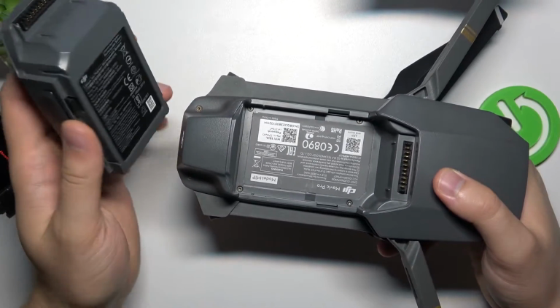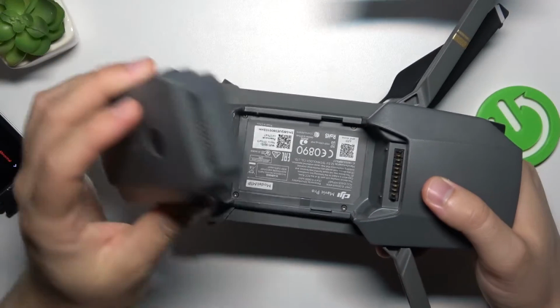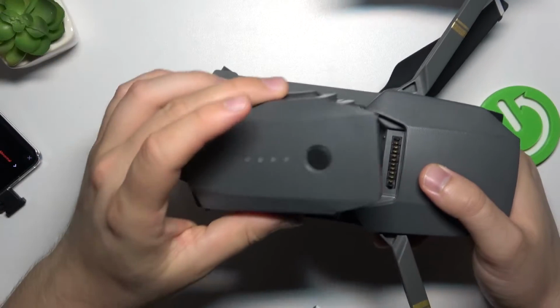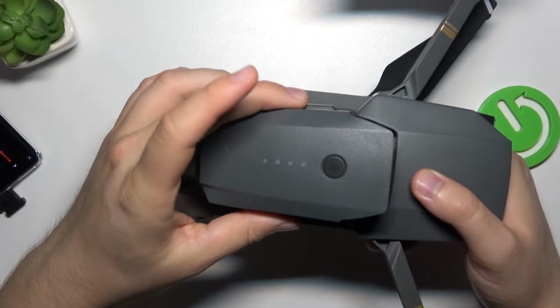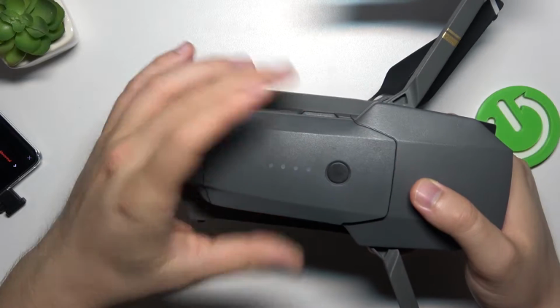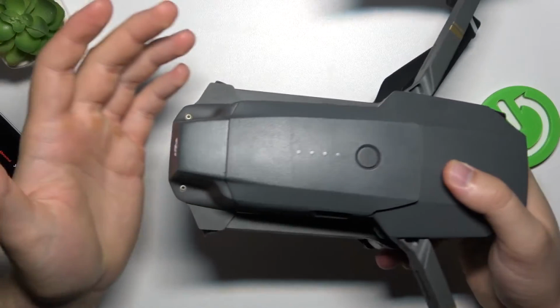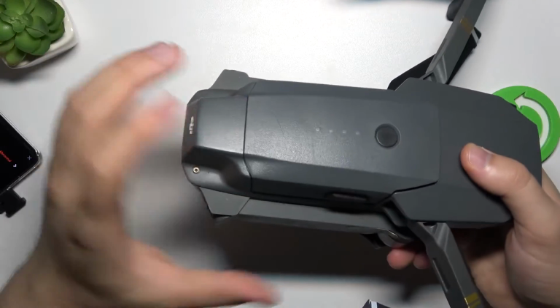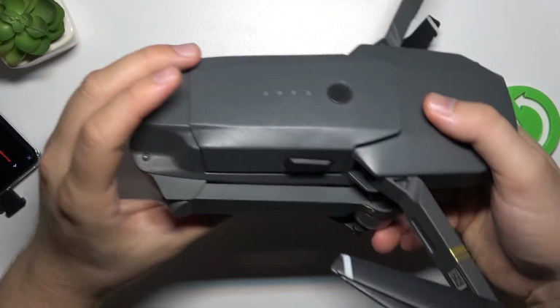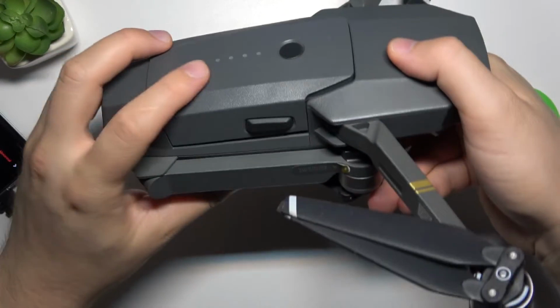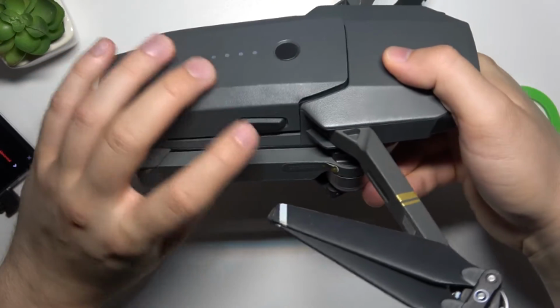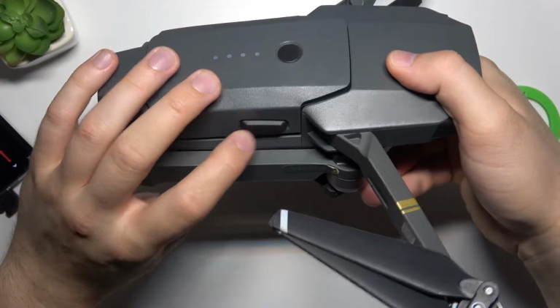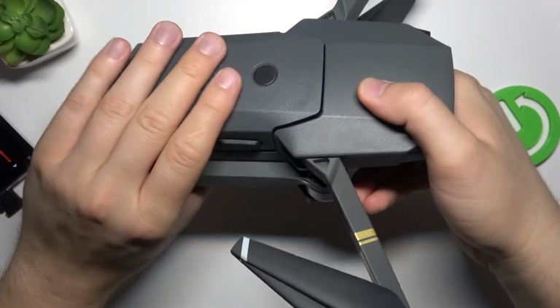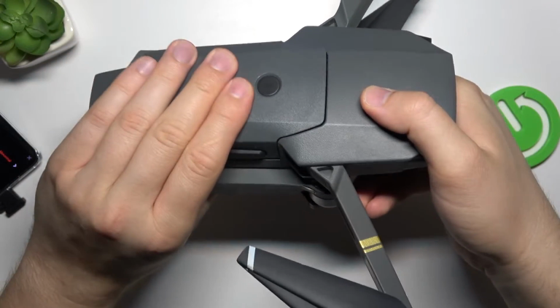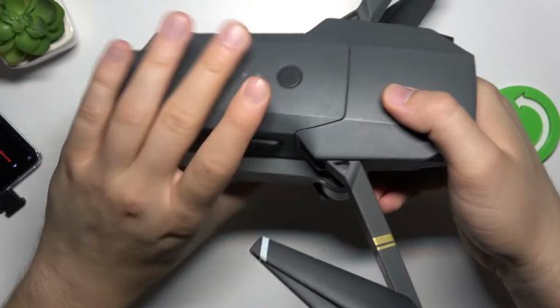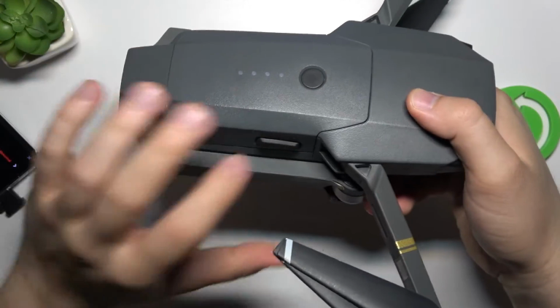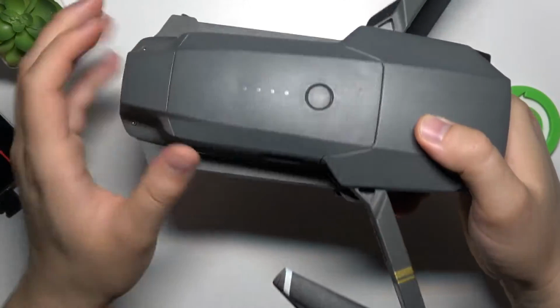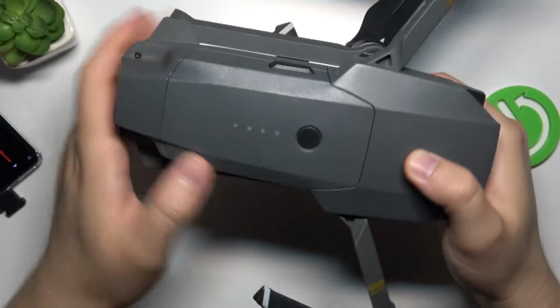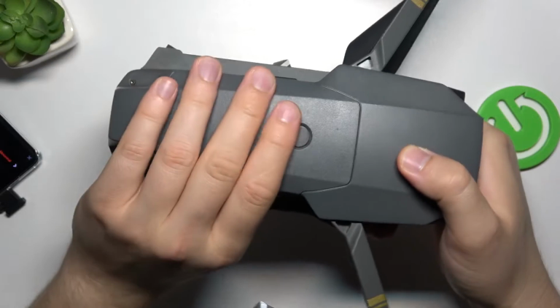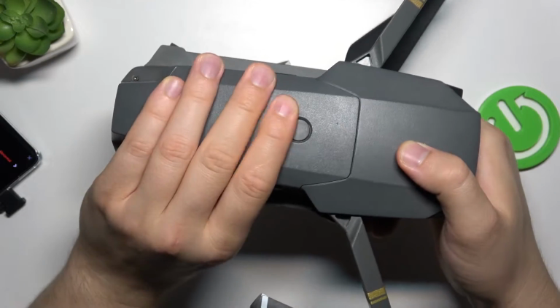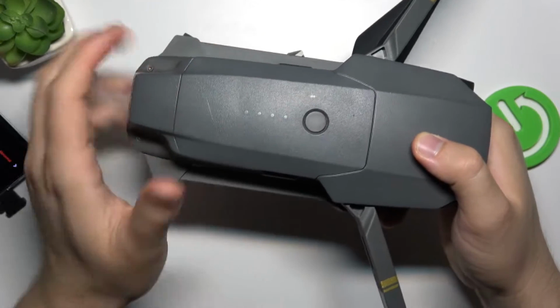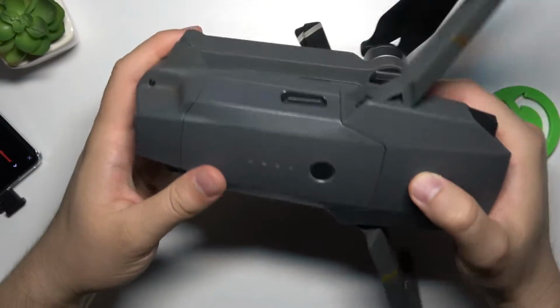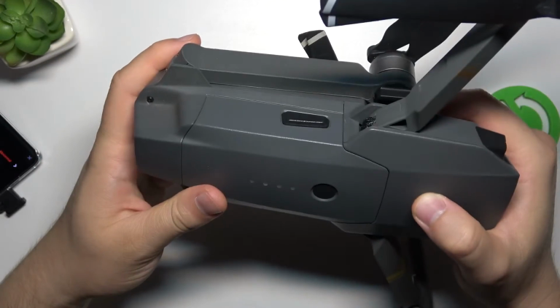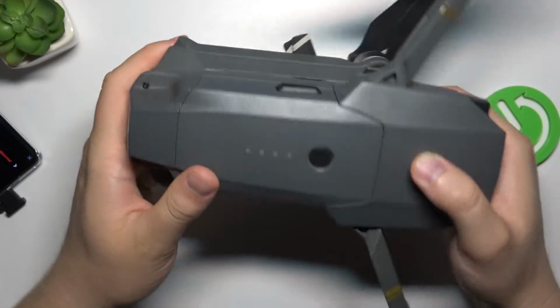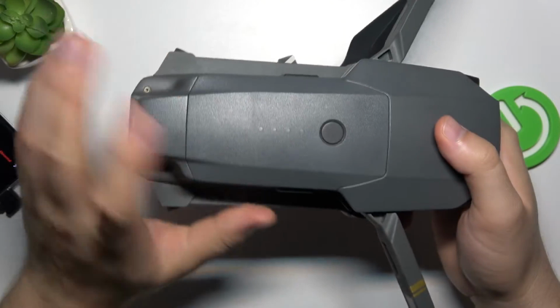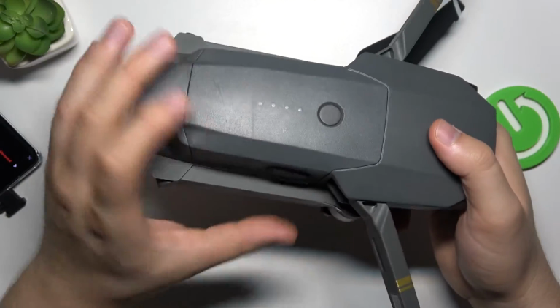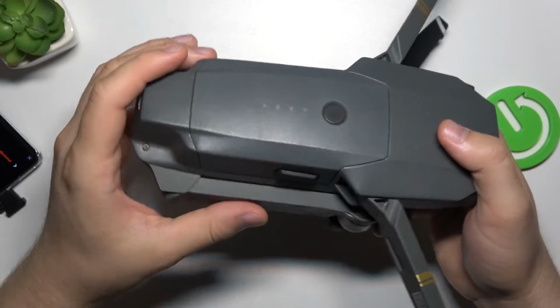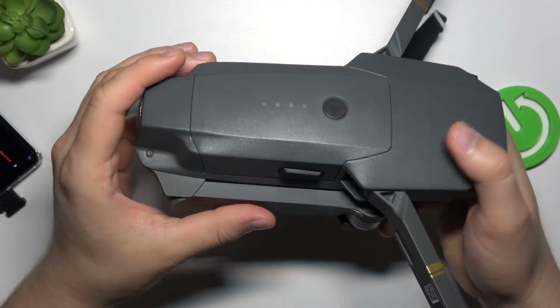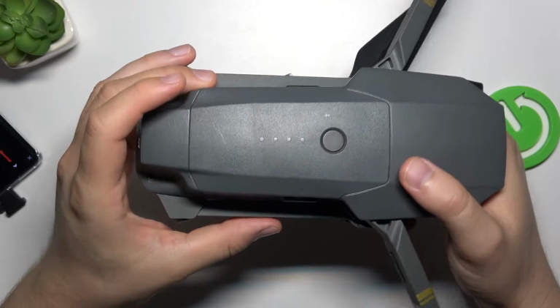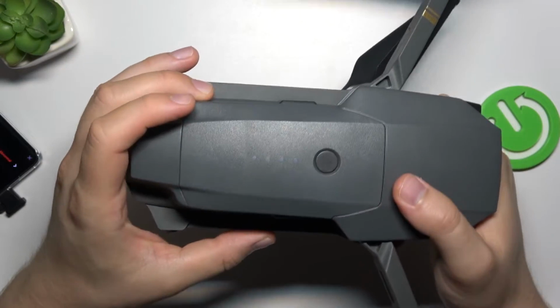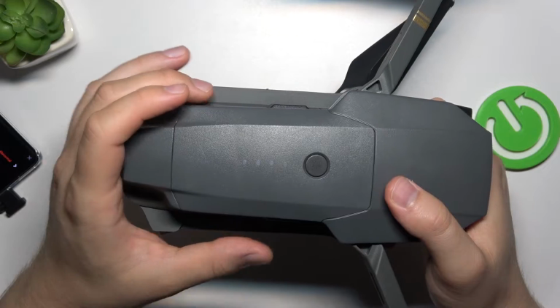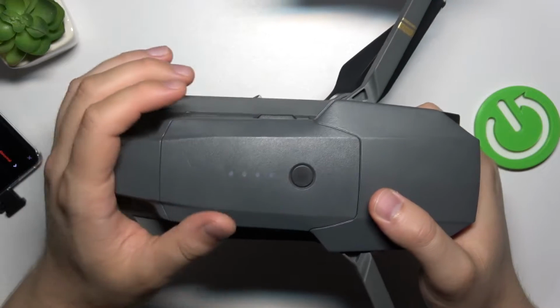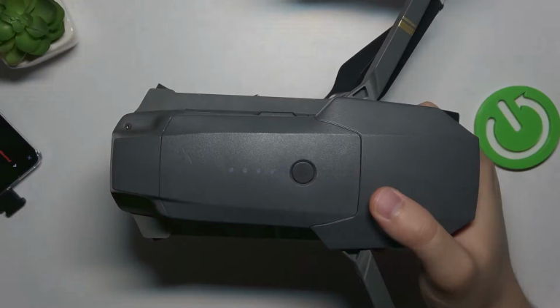To attach it back, you don't have to press these buttons anymore — just put it right here, then press on it and it will click in. And yeah, that's all for this video, hope you like it!